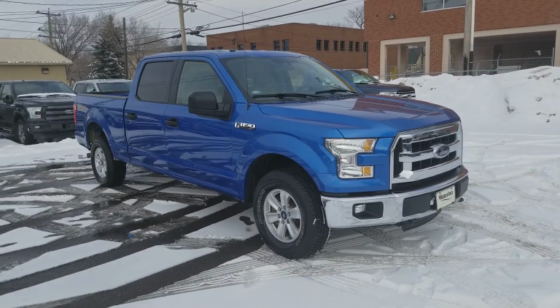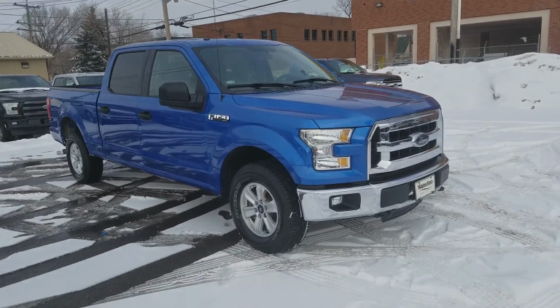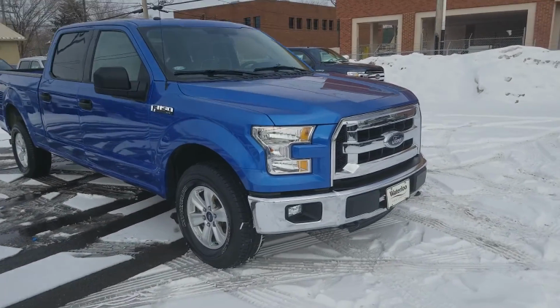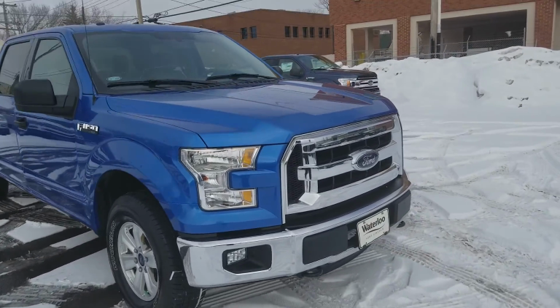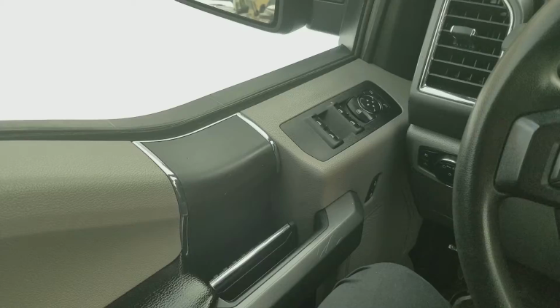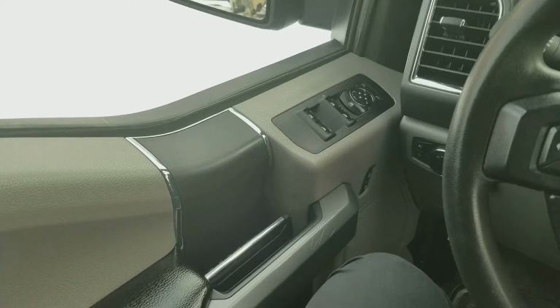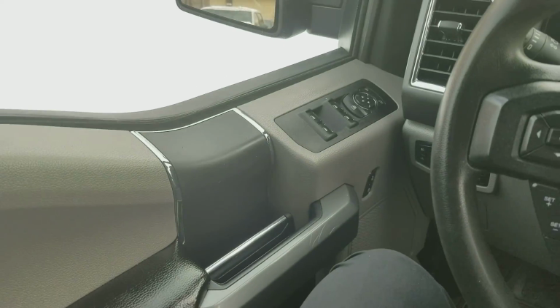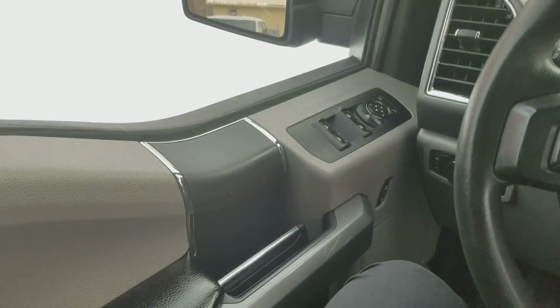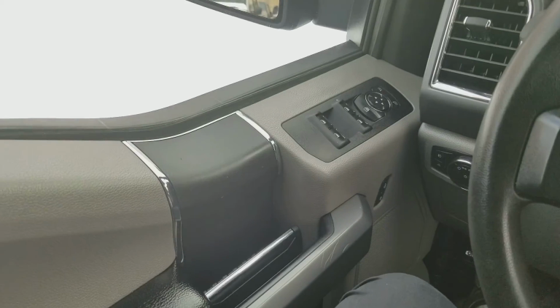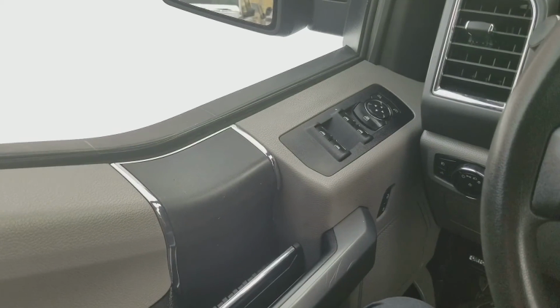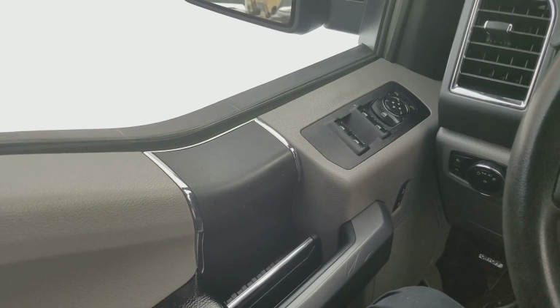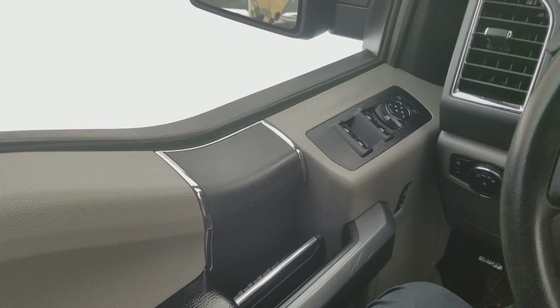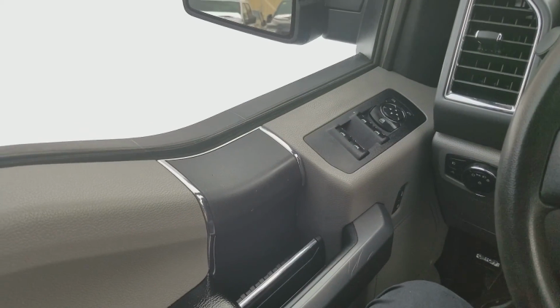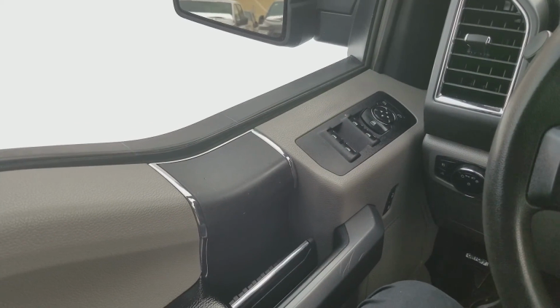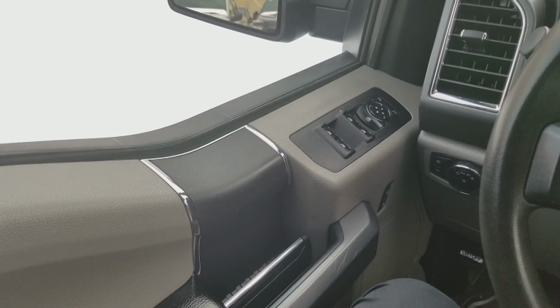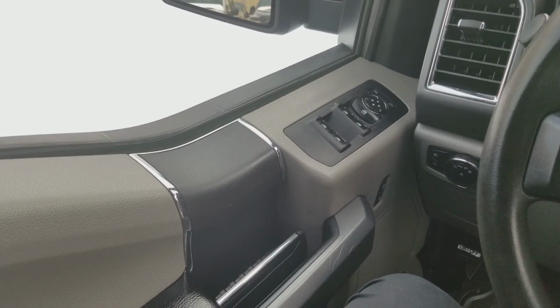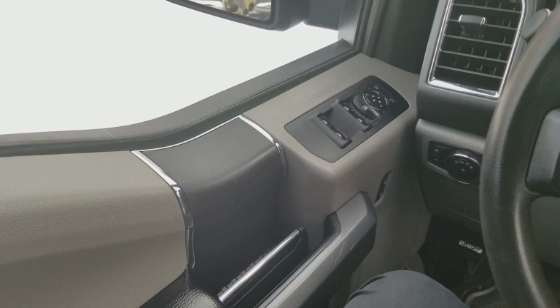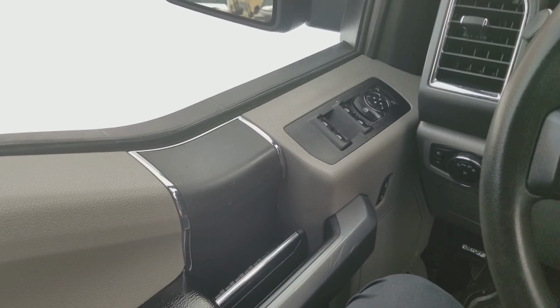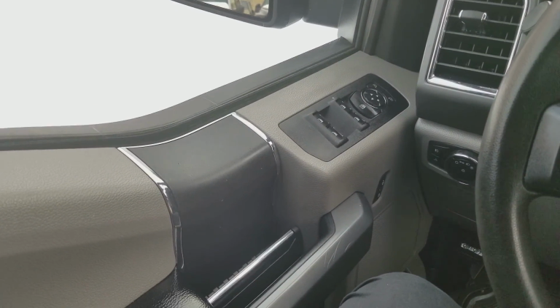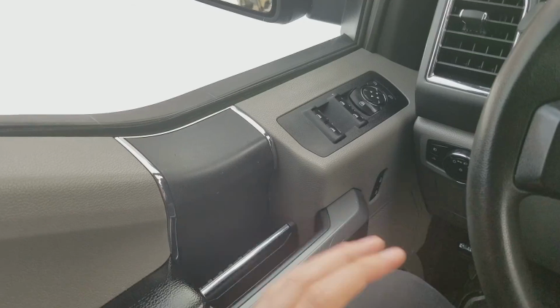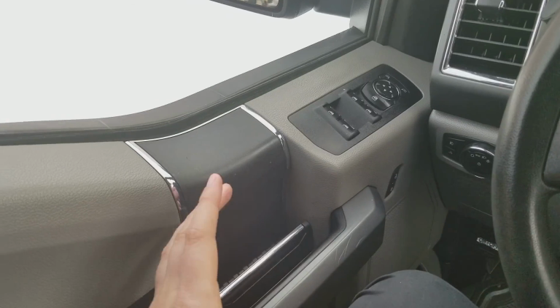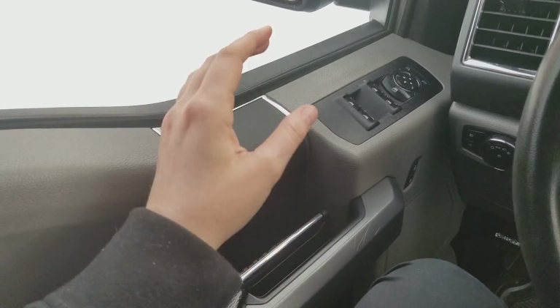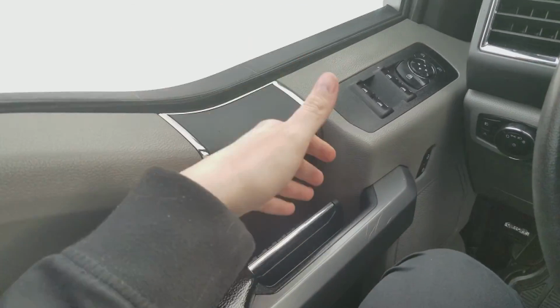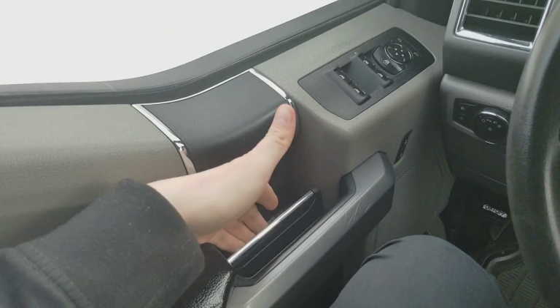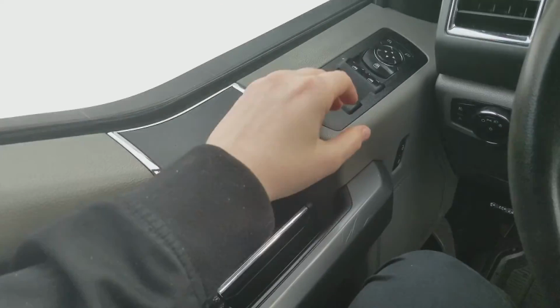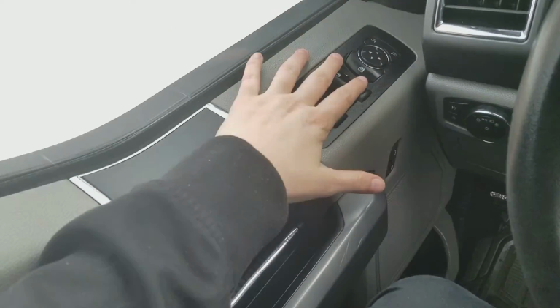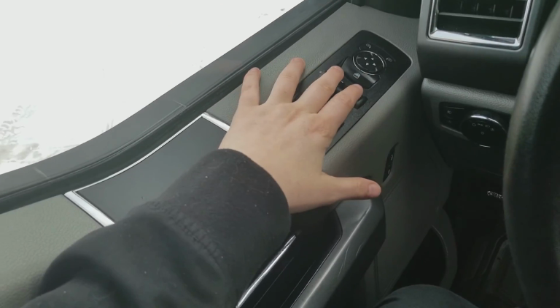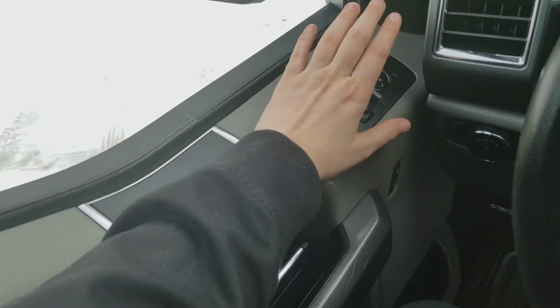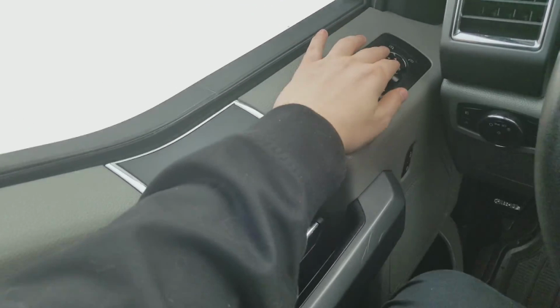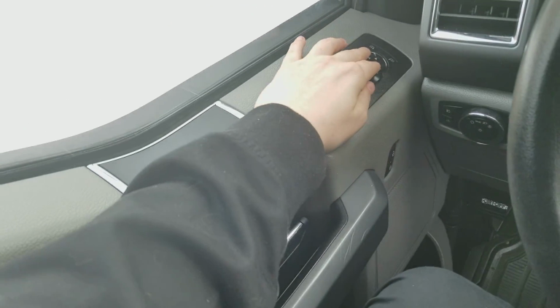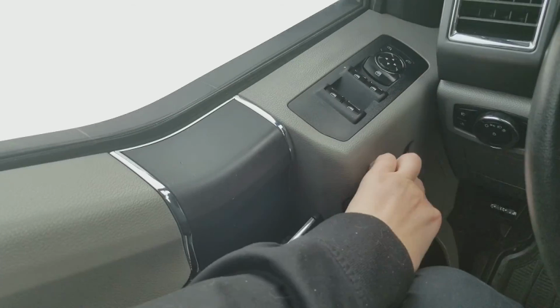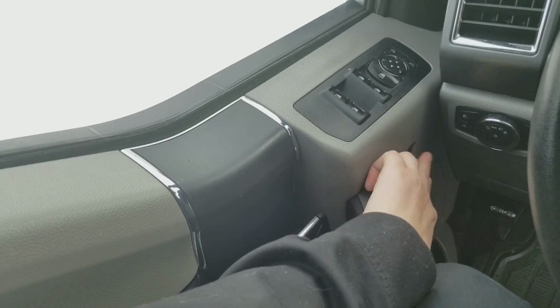Now let's take a look inside. Sitting inside this F-150, just going to do a quick run through of some of the equipped features as well as the interior layout. Starting on your door panel you have your door latch with your power windows, your power mirrors, and your power locks.